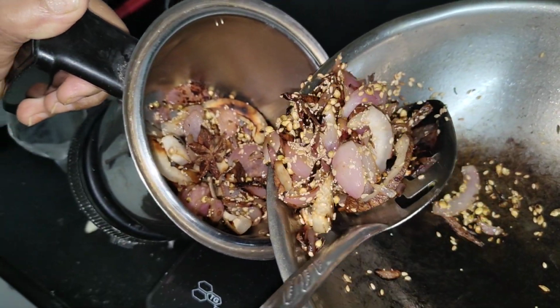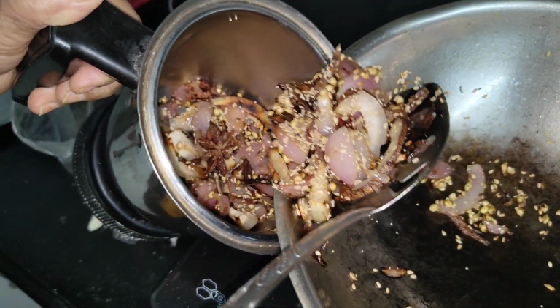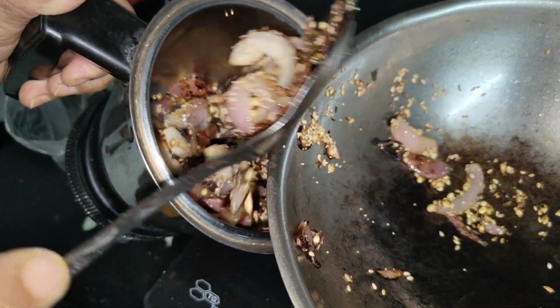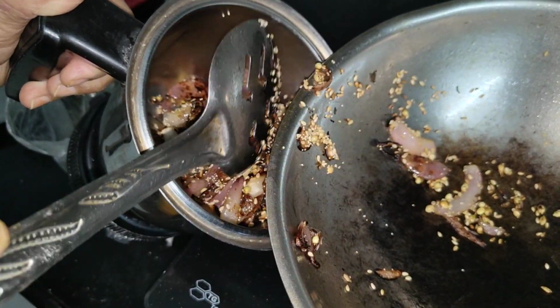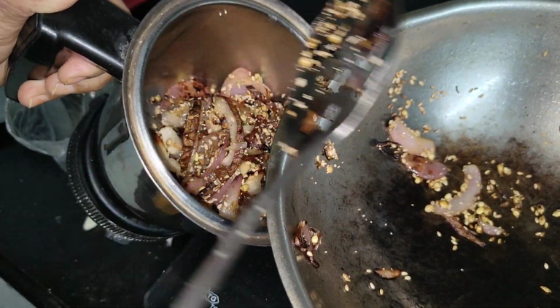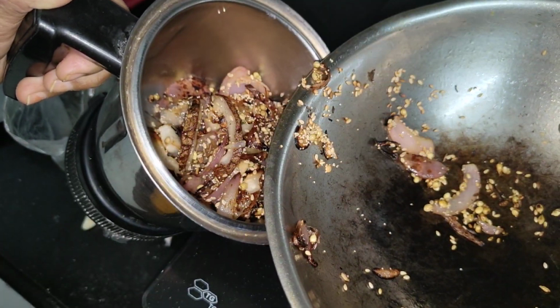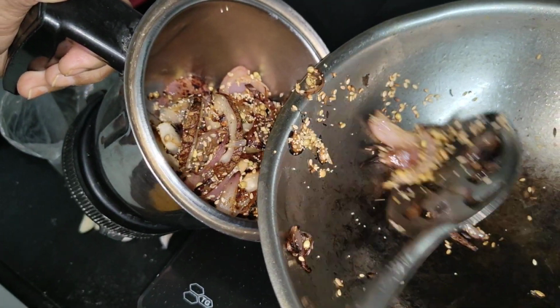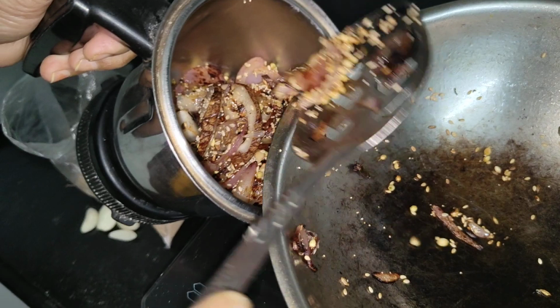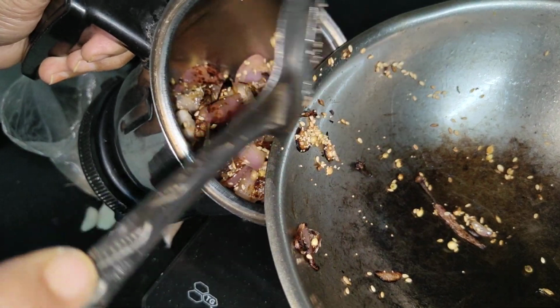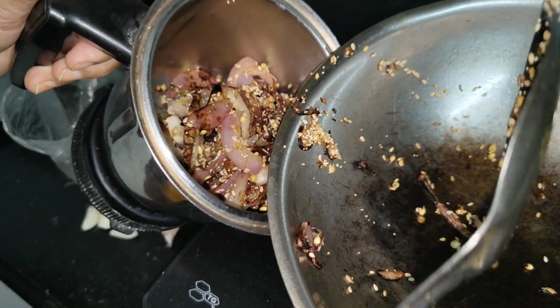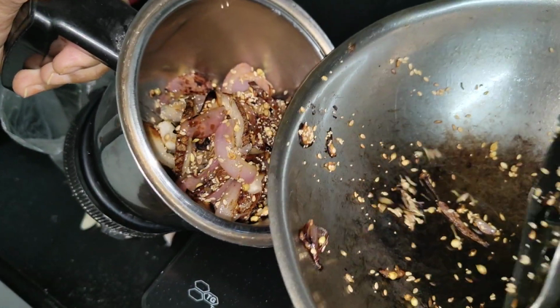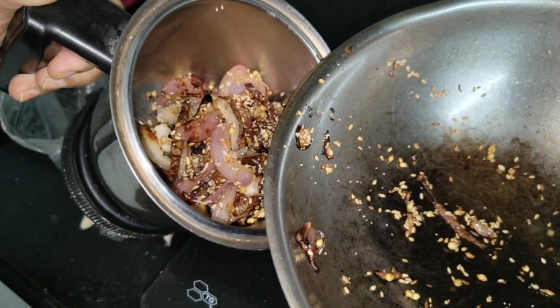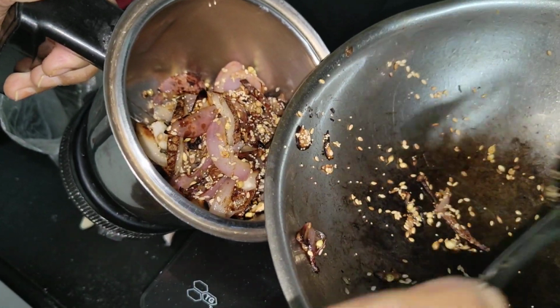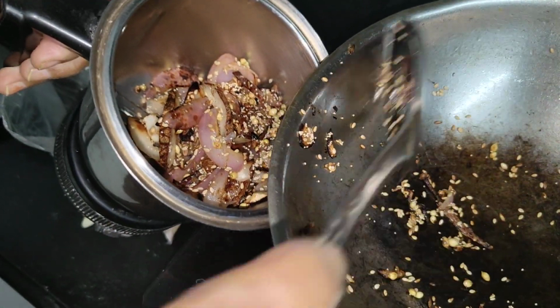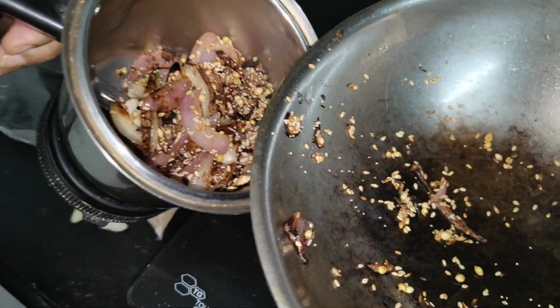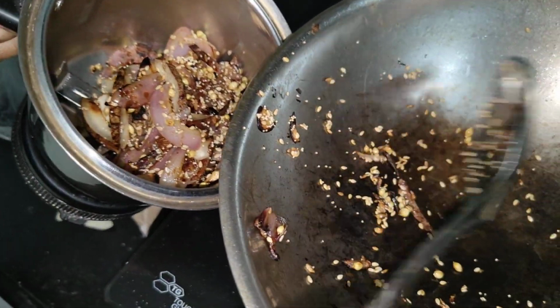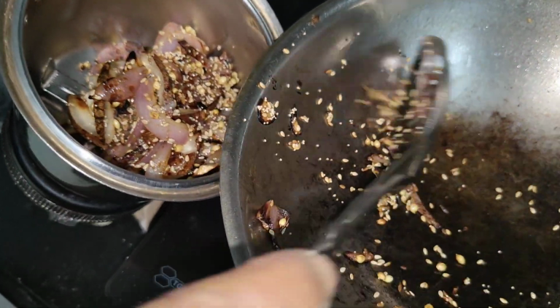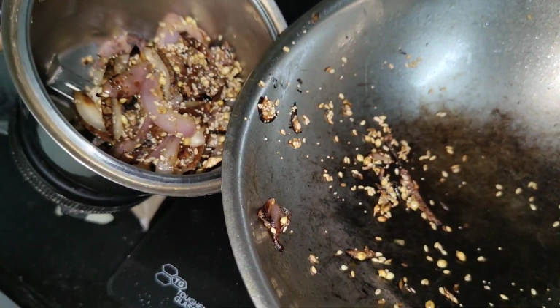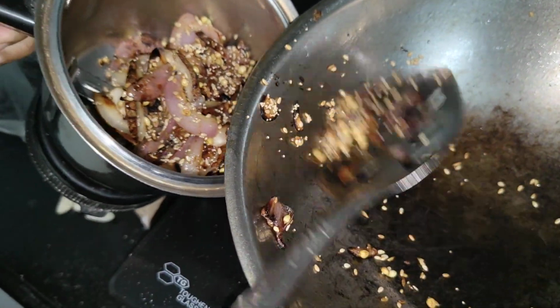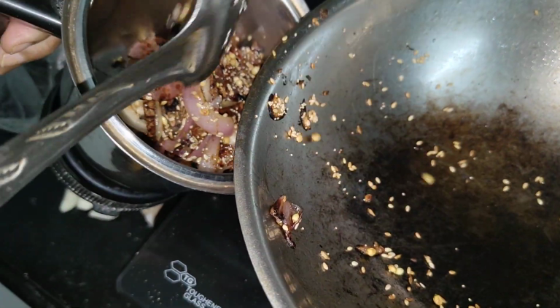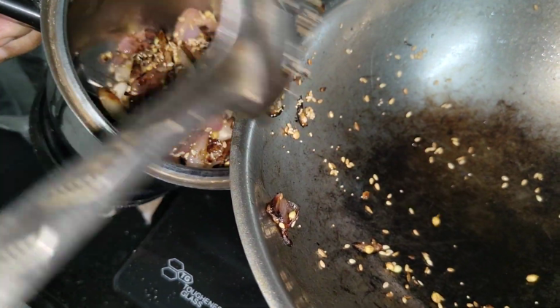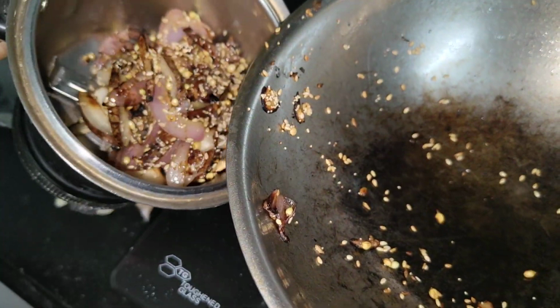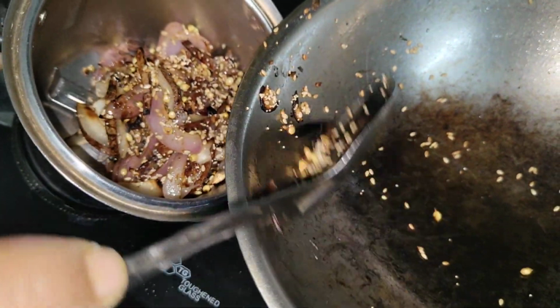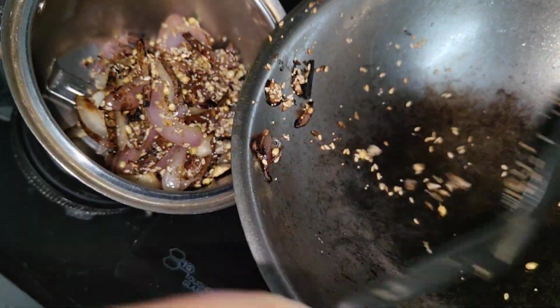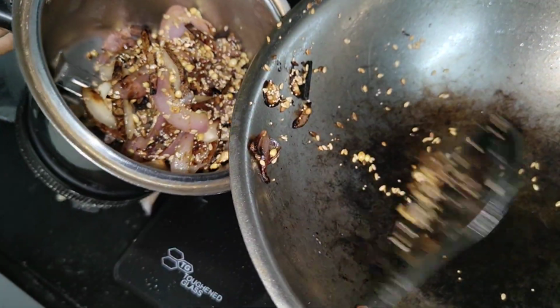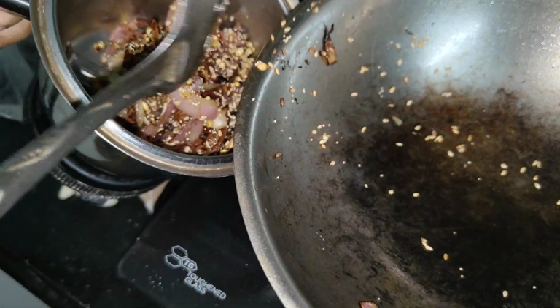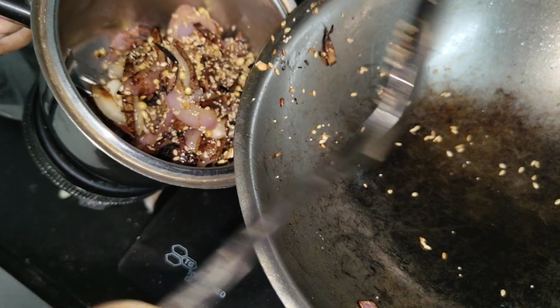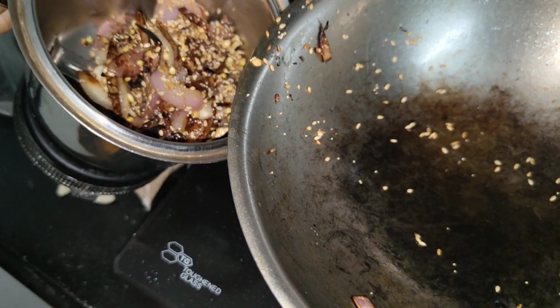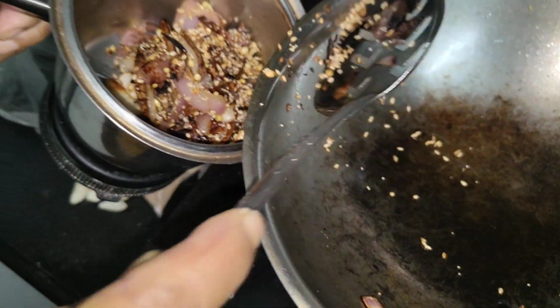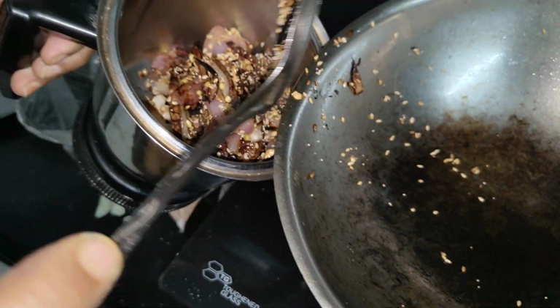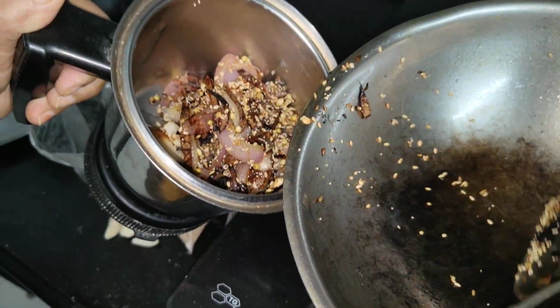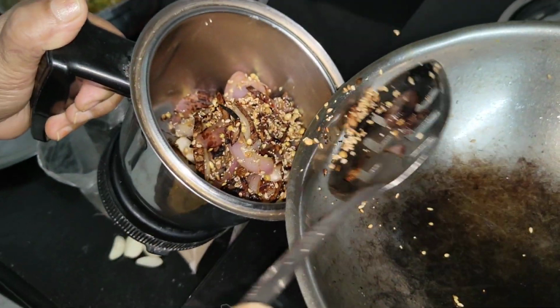The ingredients are made for the ingredients, with ingredients, with ingredients of ingredients, is made of ingredients. So put a glass of oil and a glass of oil.